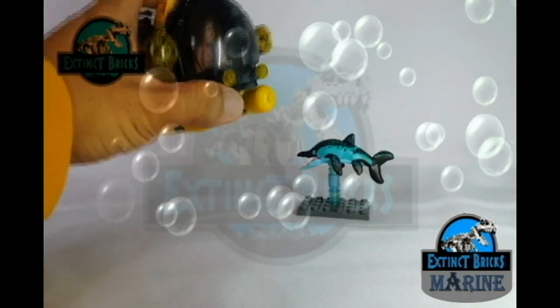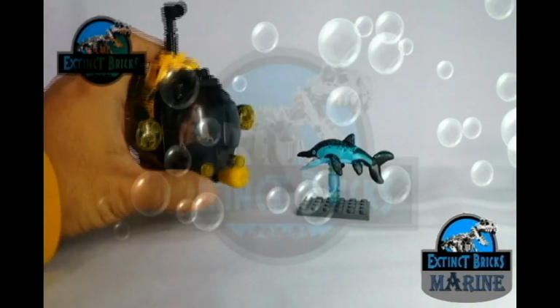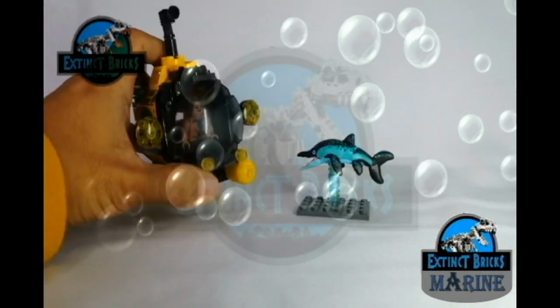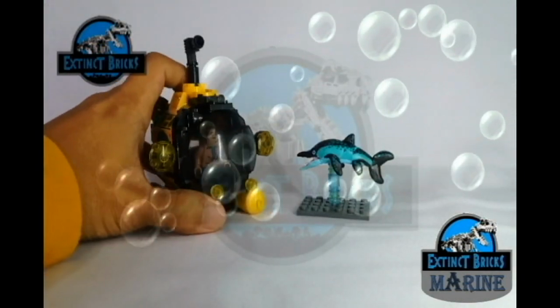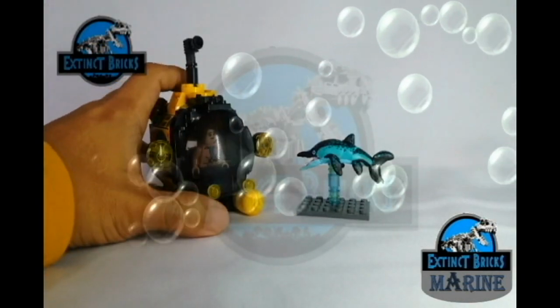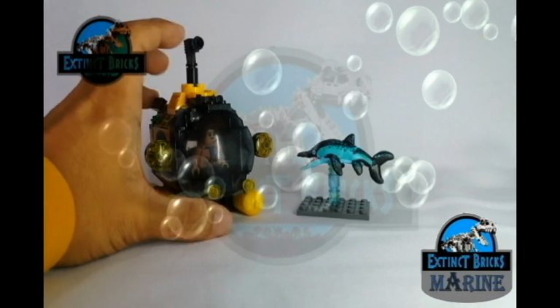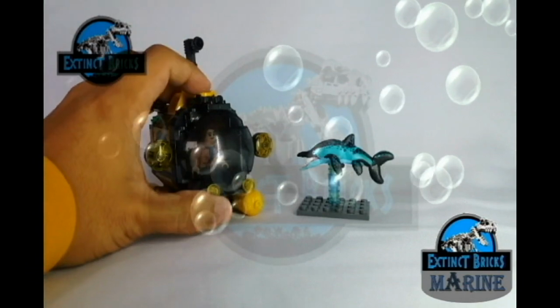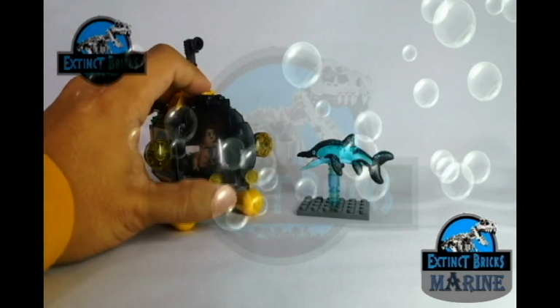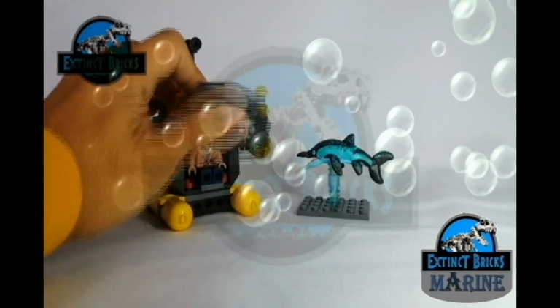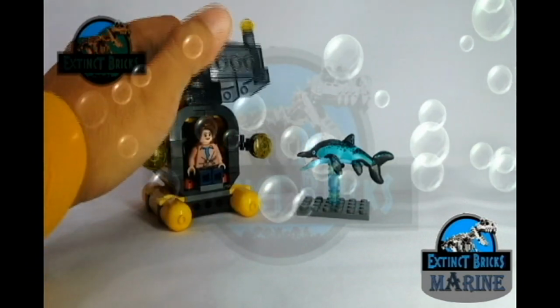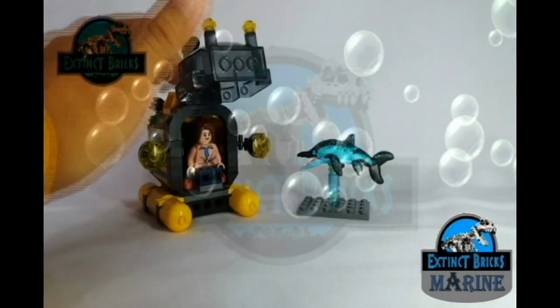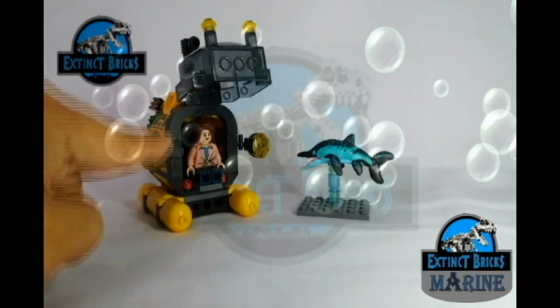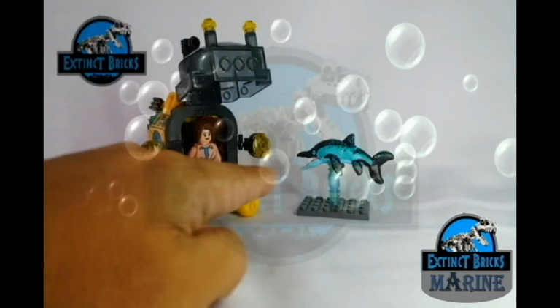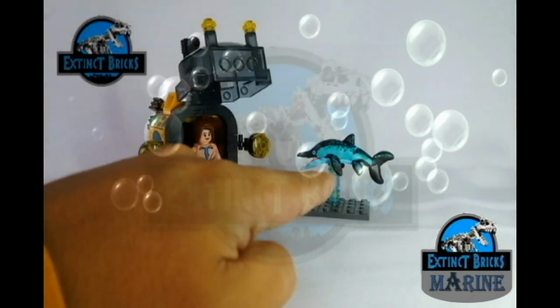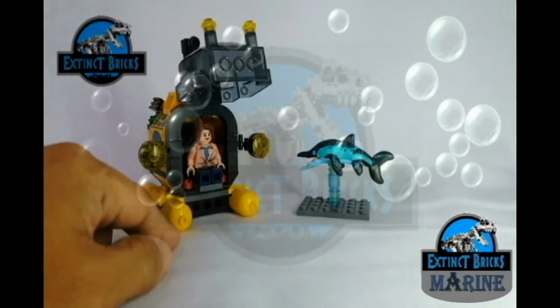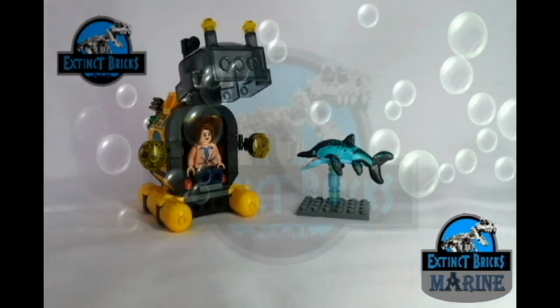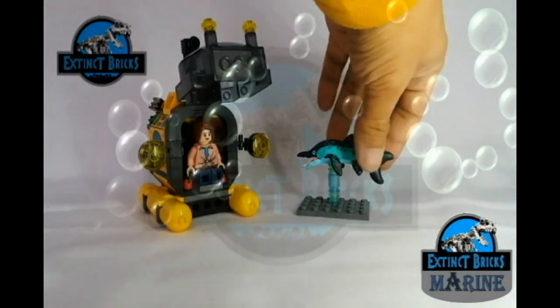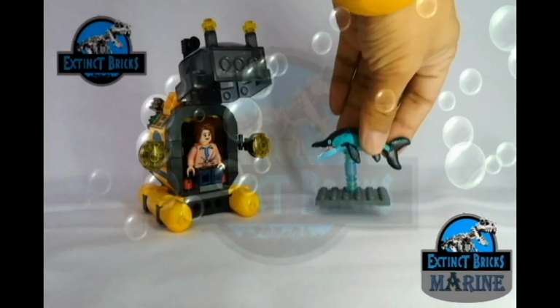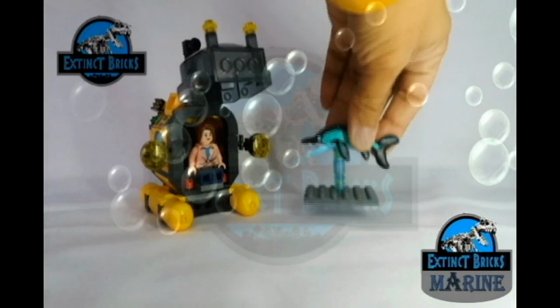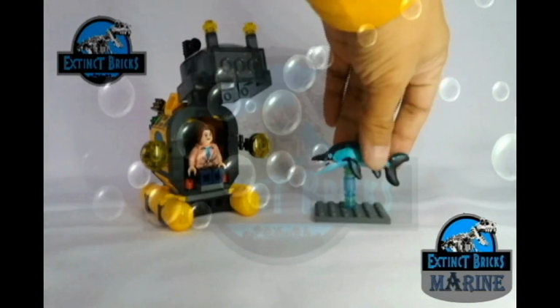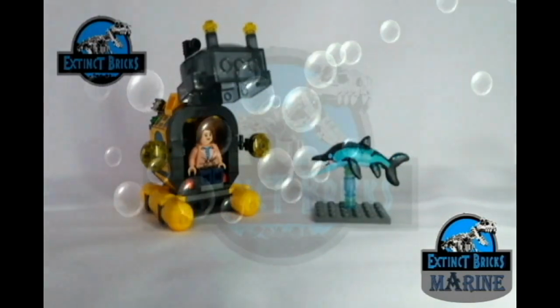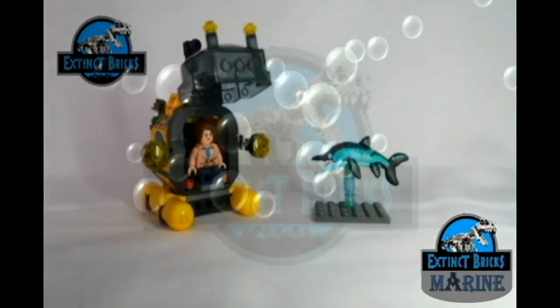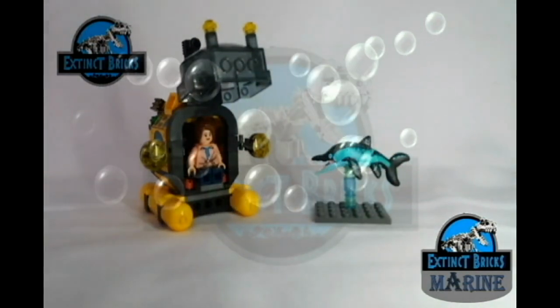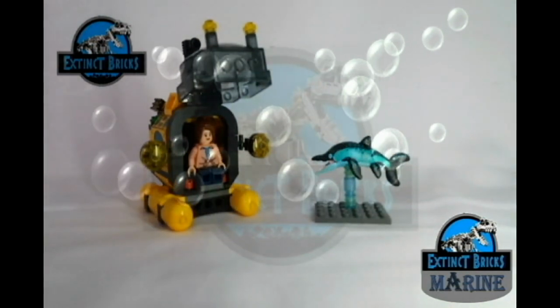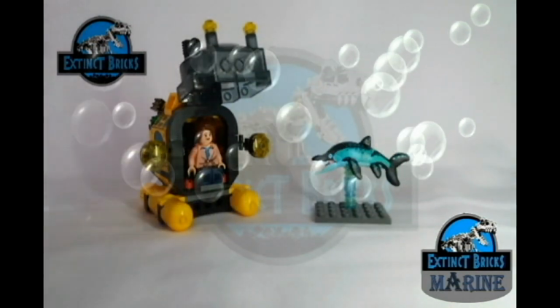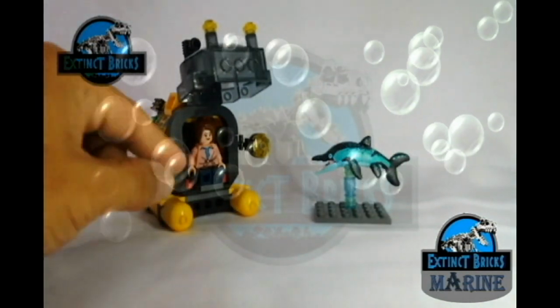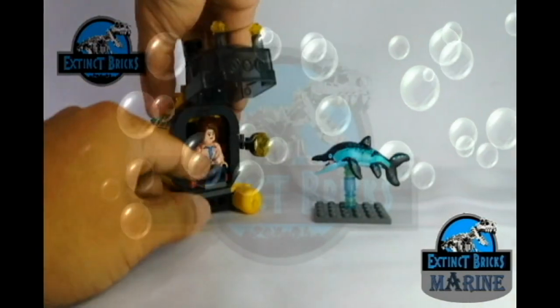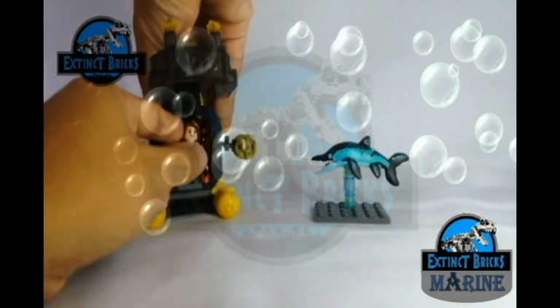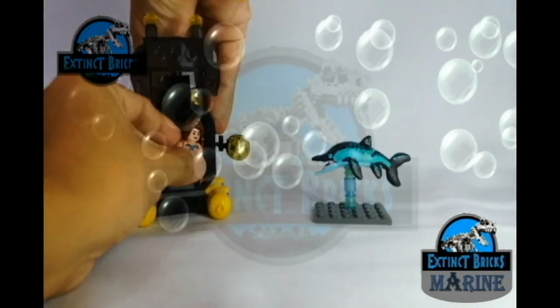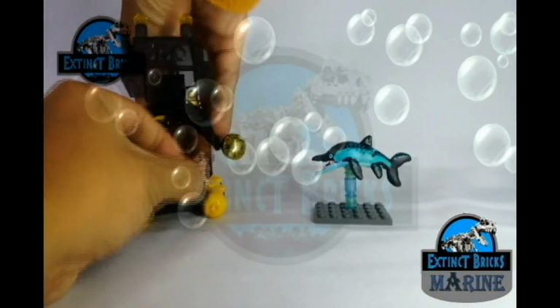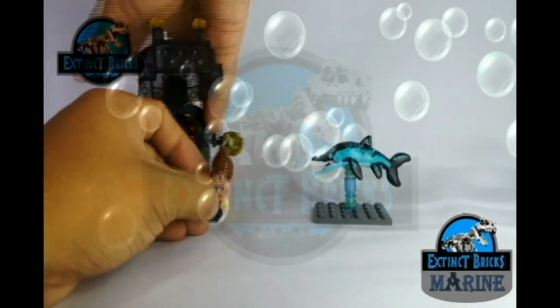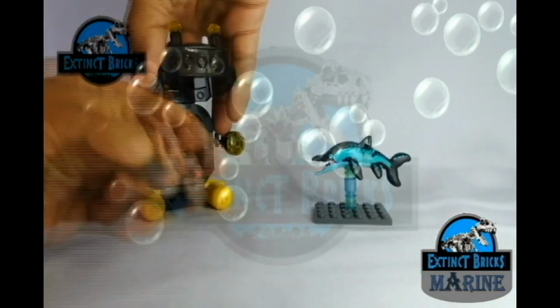And here comes the Extinct Bricks Submarine Explorer! In this submarine is Moira, and she will be helping me out with the feature of the Ichthyosaurus. Let's bring Moira!